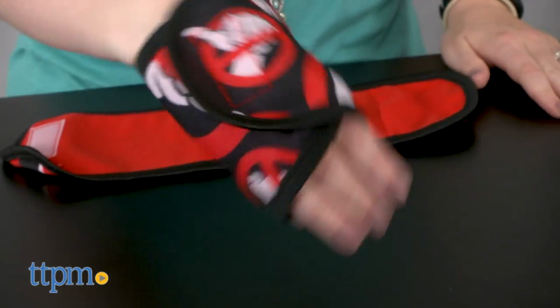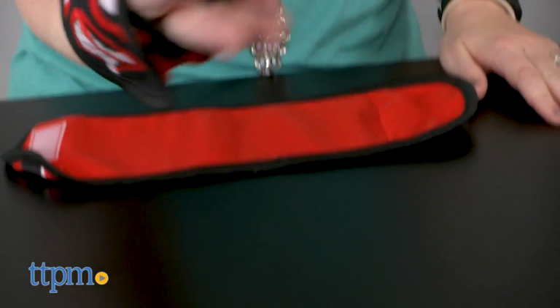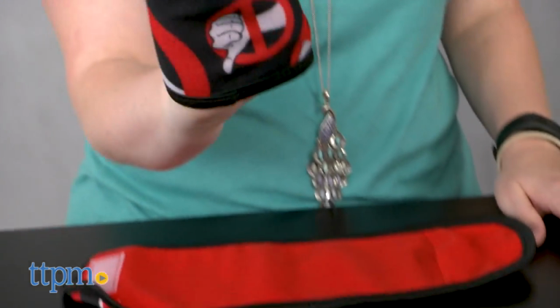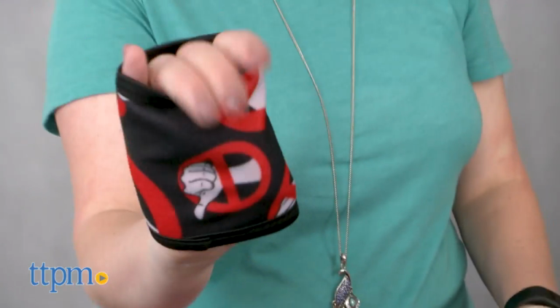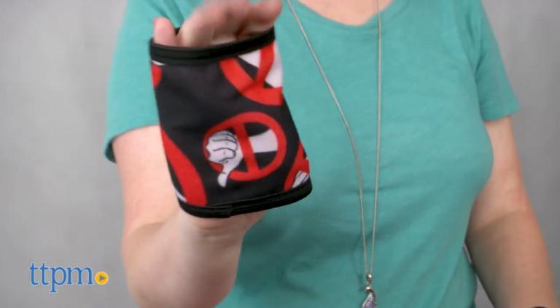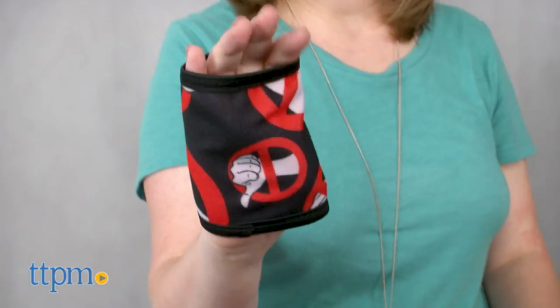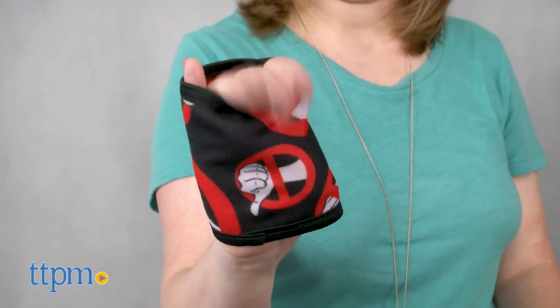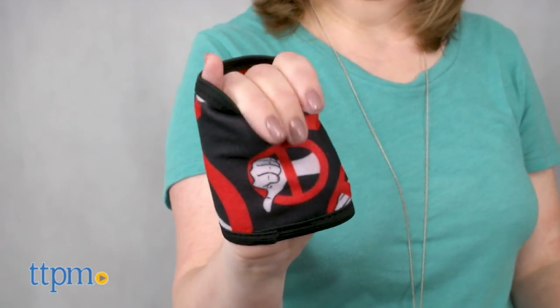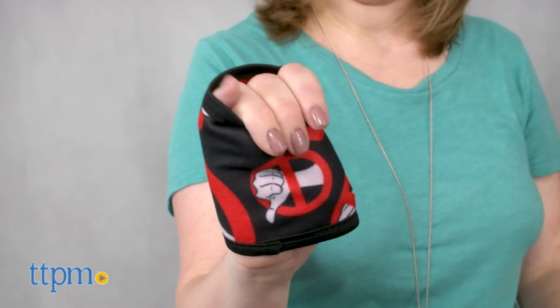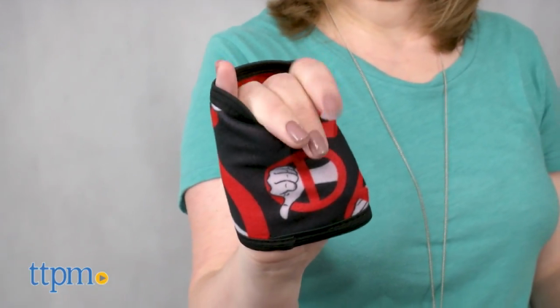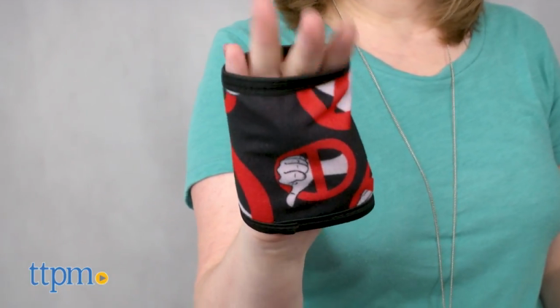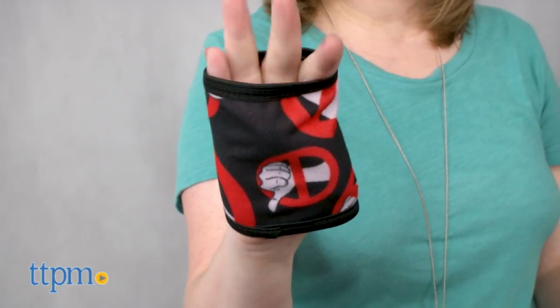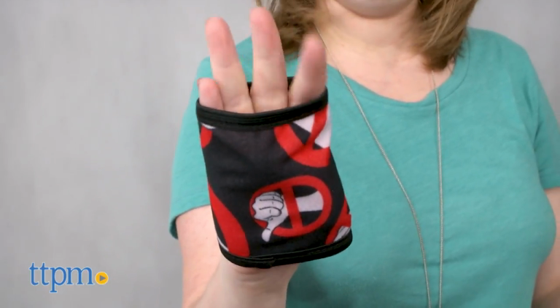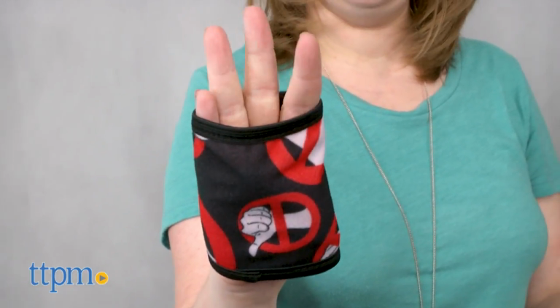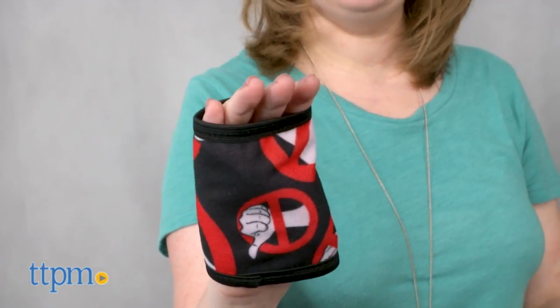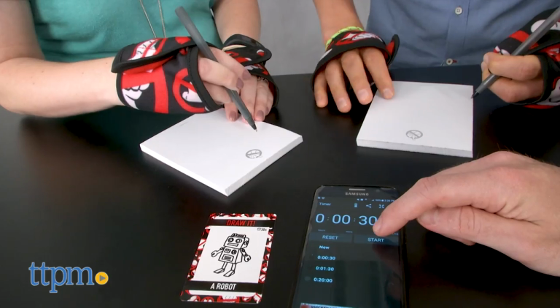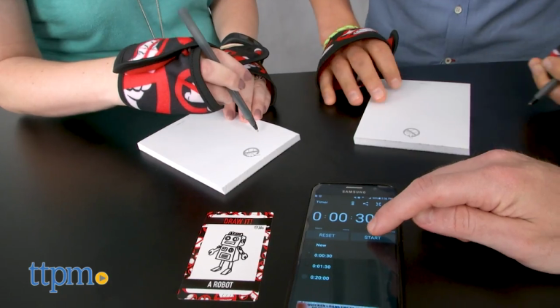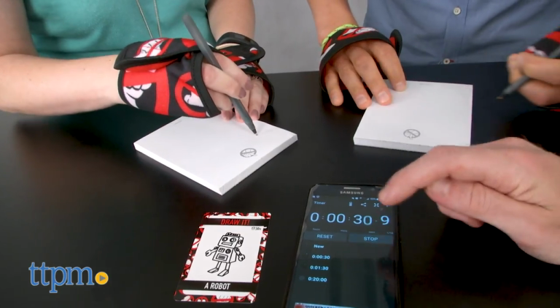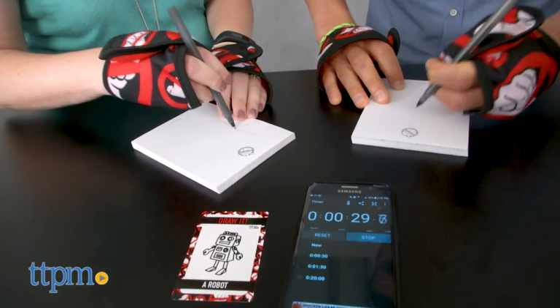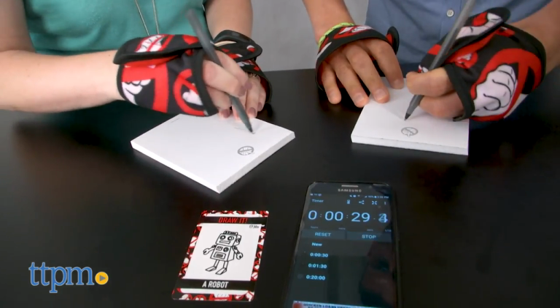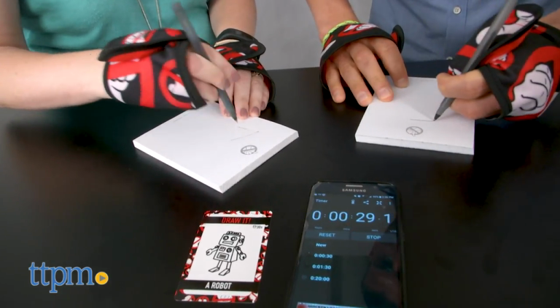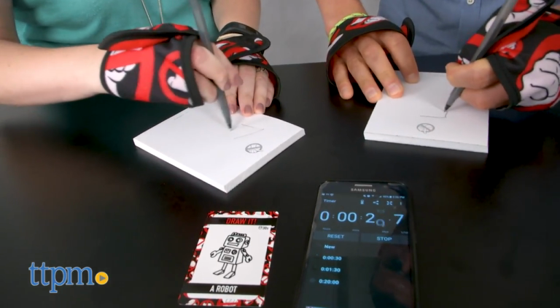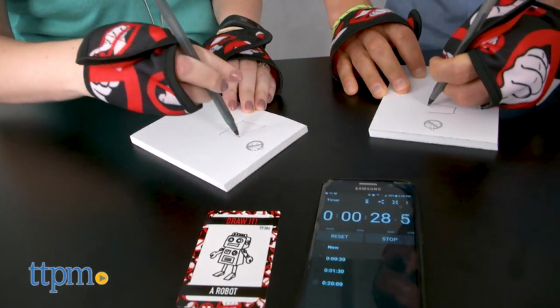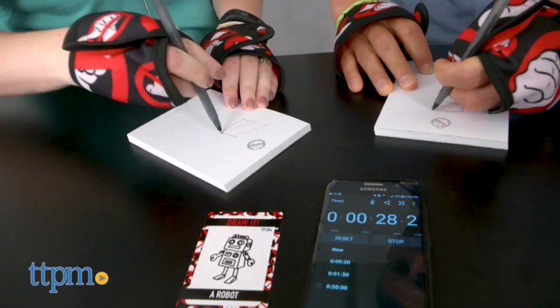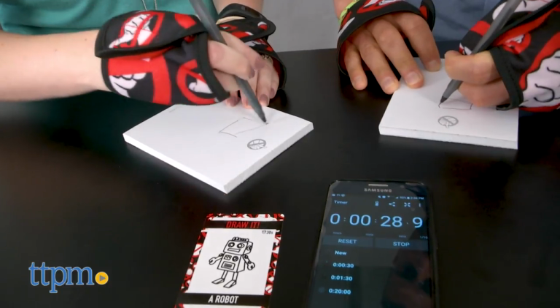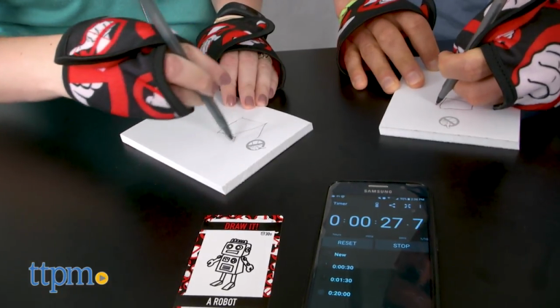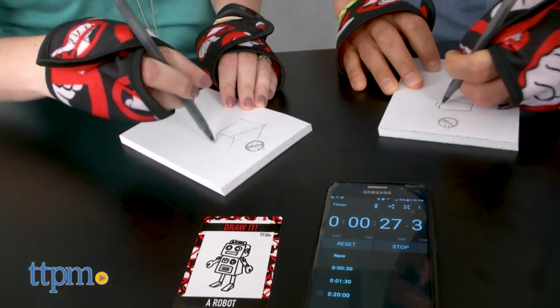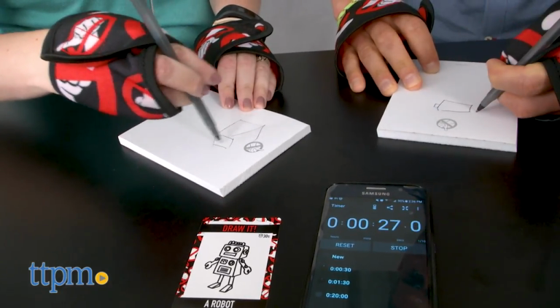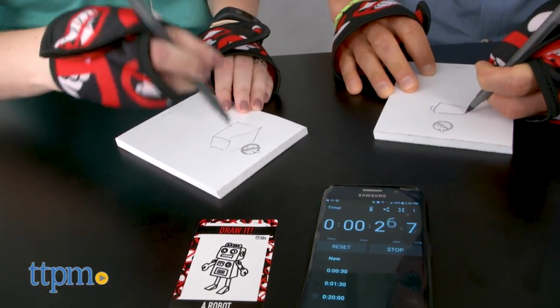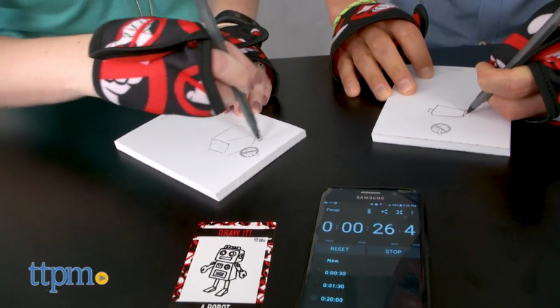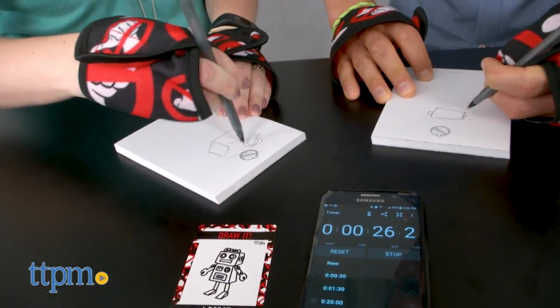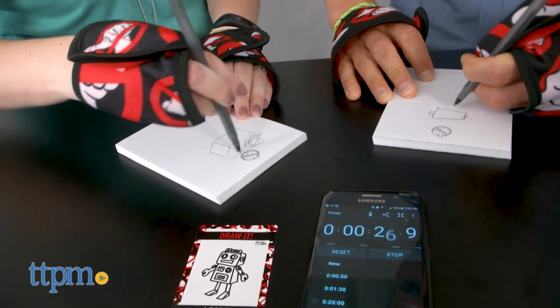On your turn, you wrap up both of your hands in these bands, then draw the top card from the challenge deck, read it aloud, and pick an opponent. The opponent wears the other set of bands.